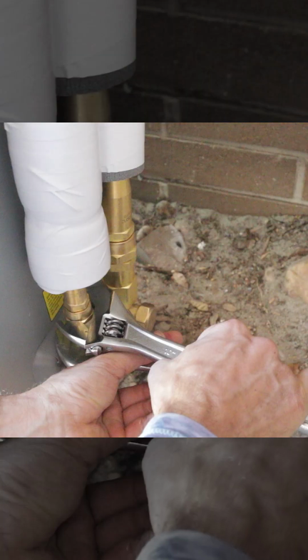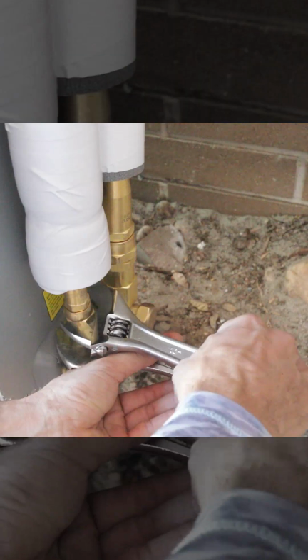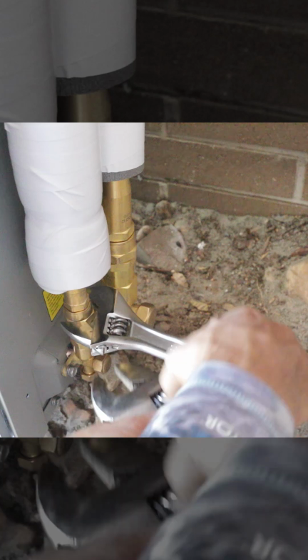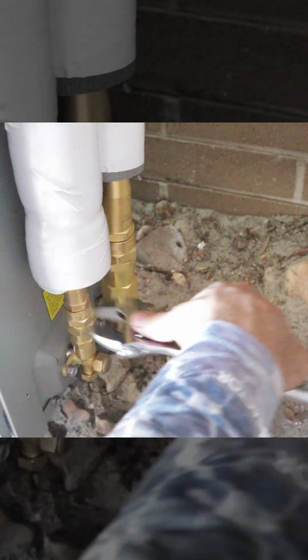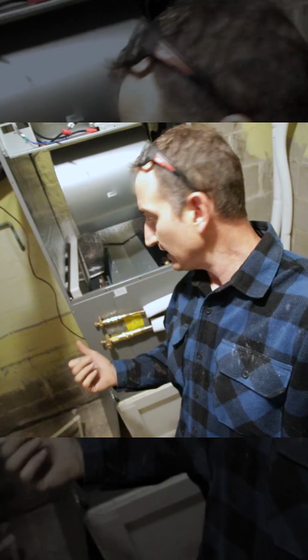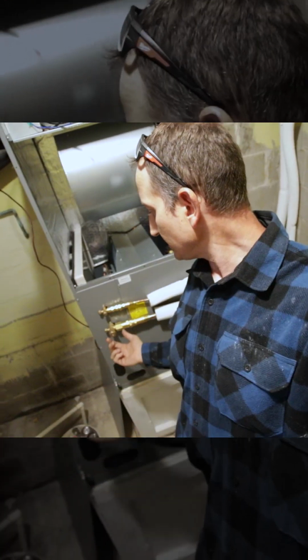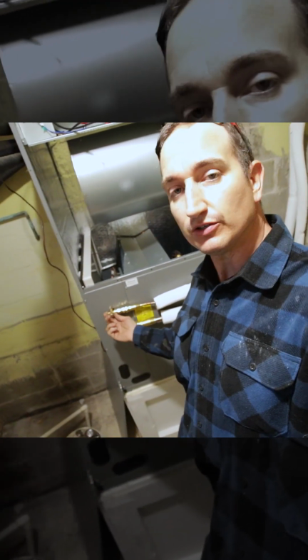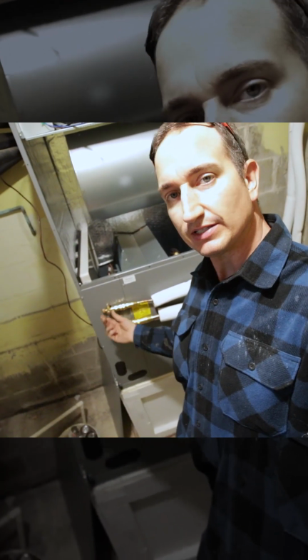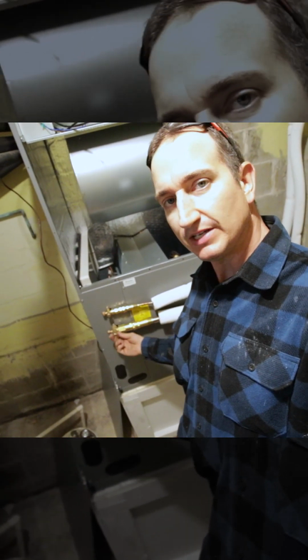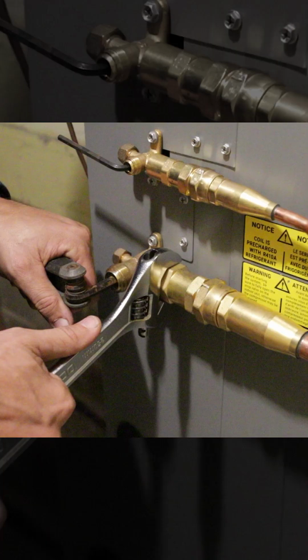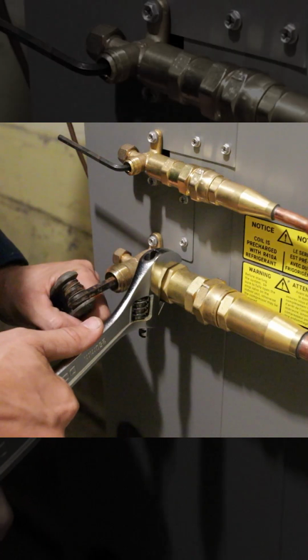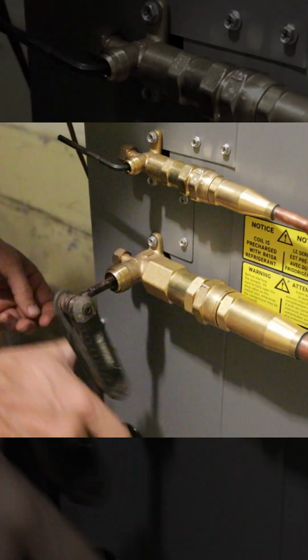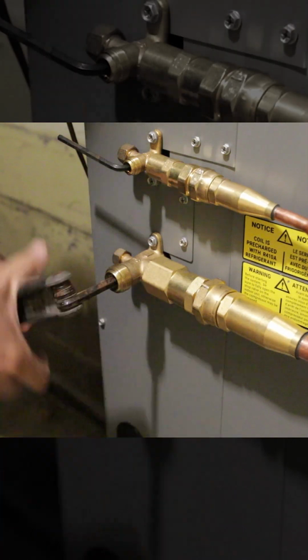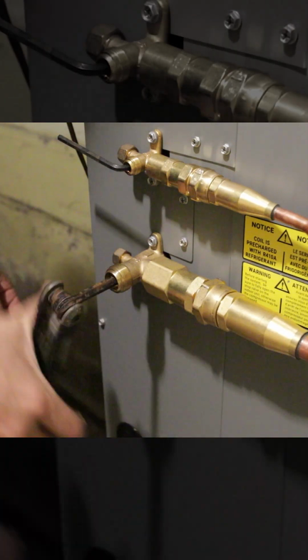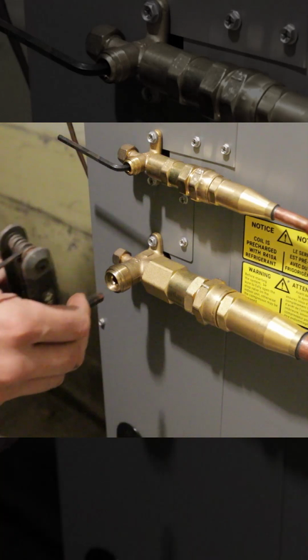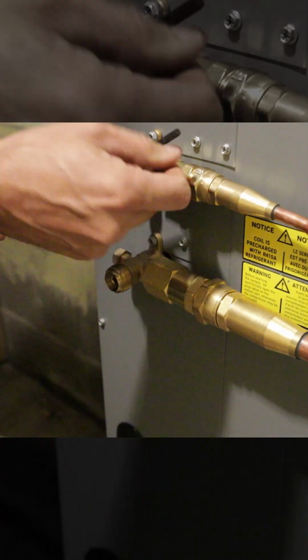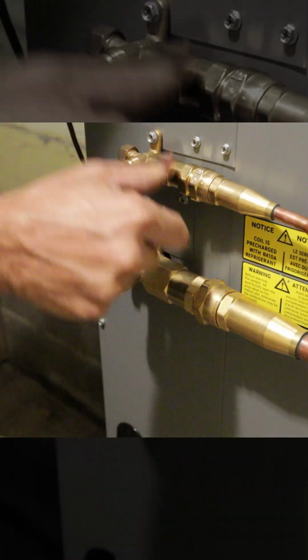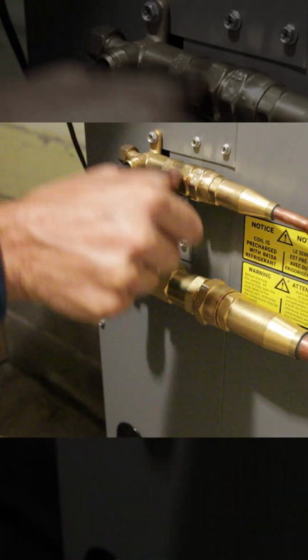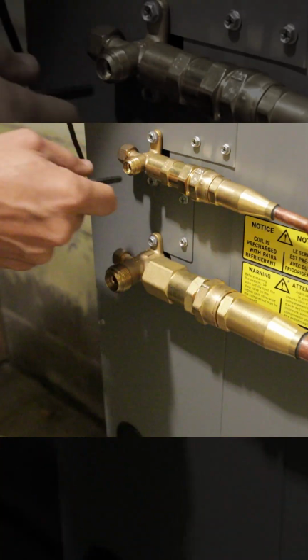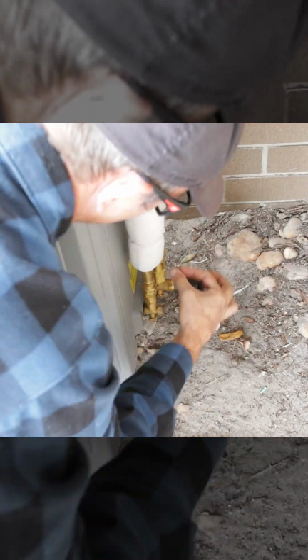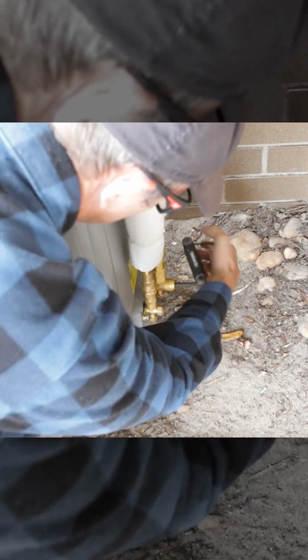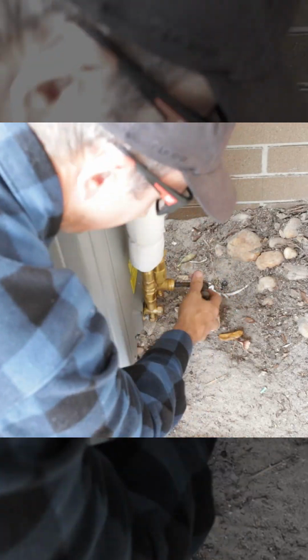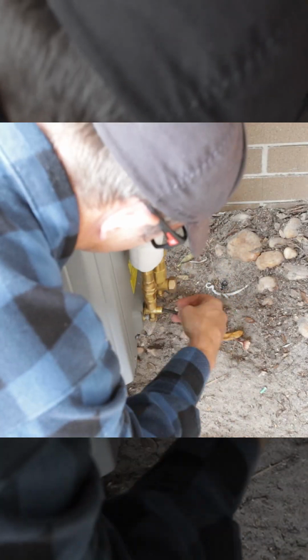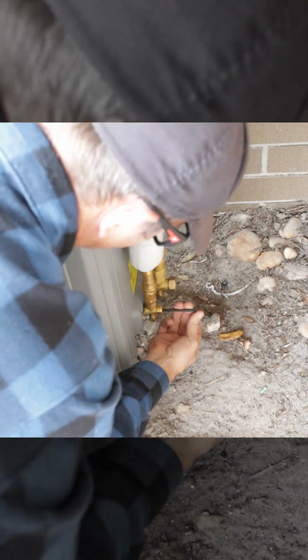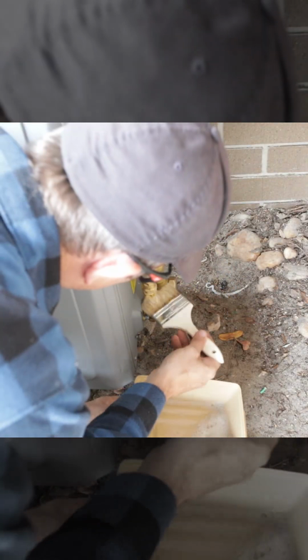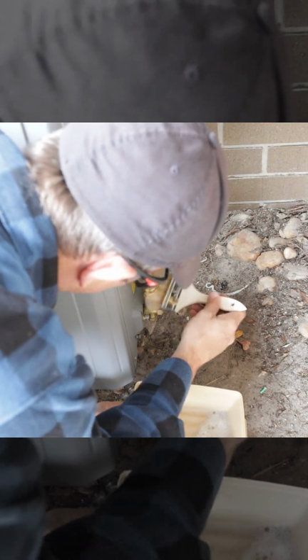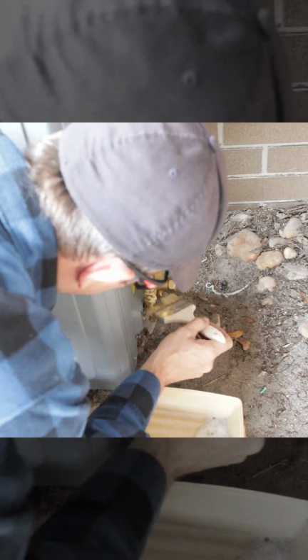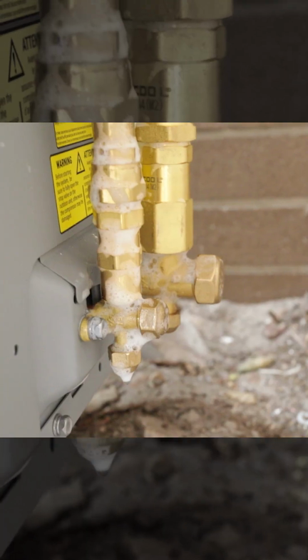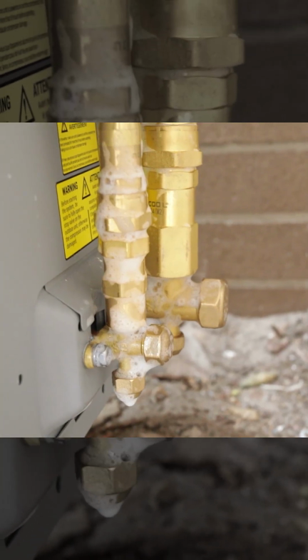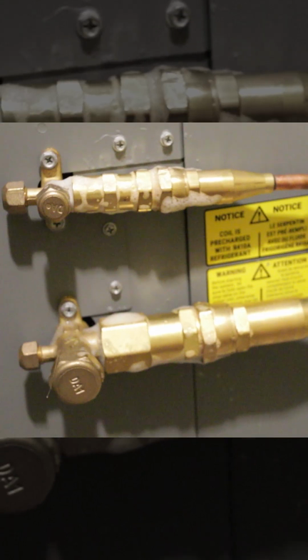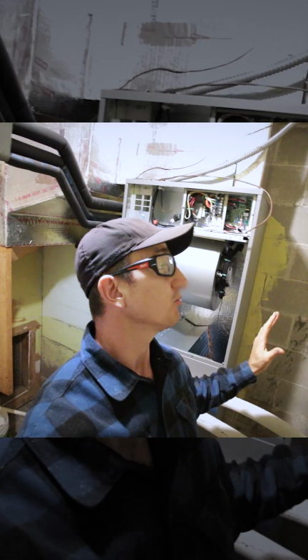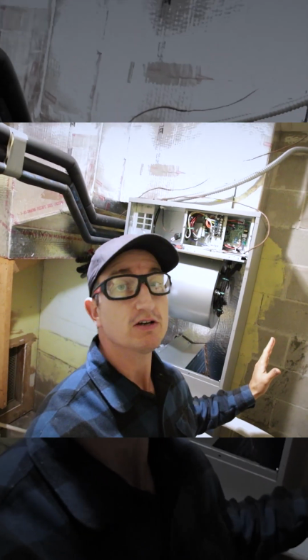All right, it's pretty good — I think we're going to be all right. Now what I can do is pop these off, open the valves, and that will connect the refrigerant from the air handler to the line set to the condensers, and then we'll check for leaks. Look for any bubbles — no bubbles. Good to go. We're pretty solid.